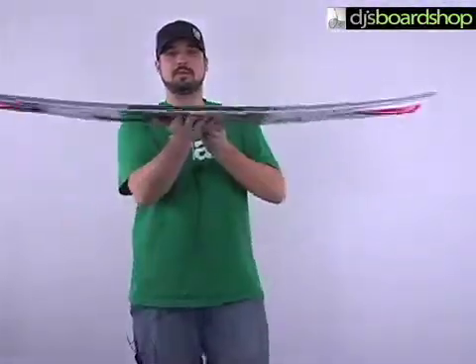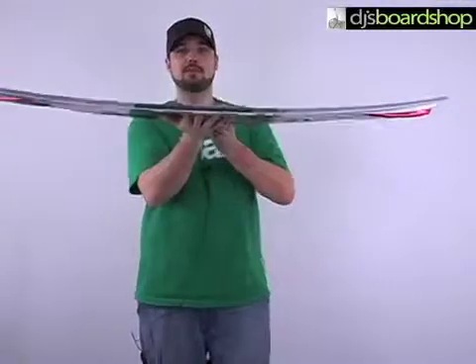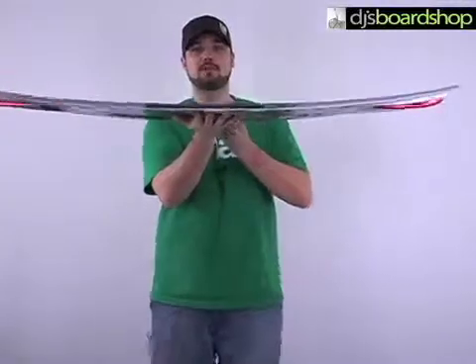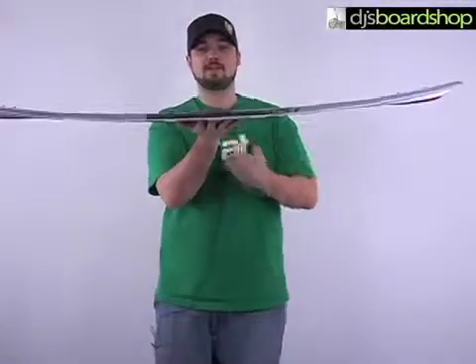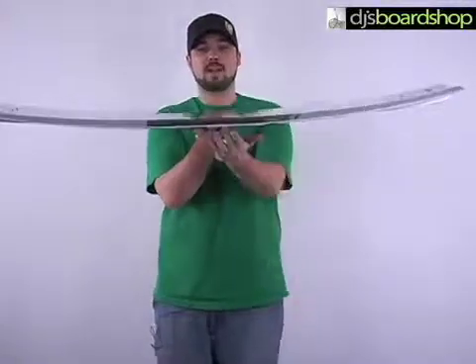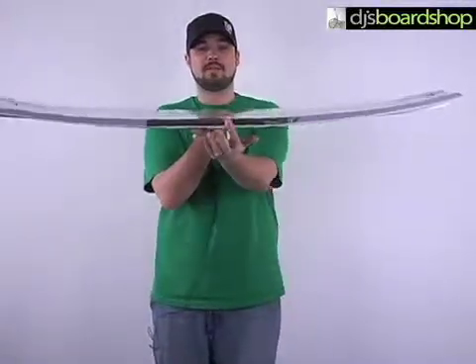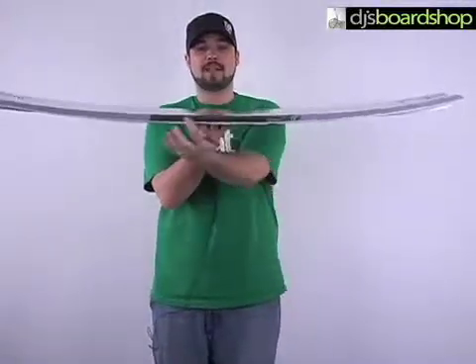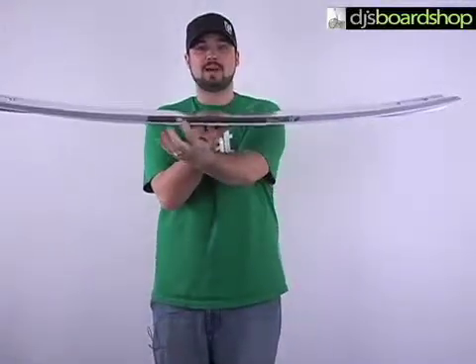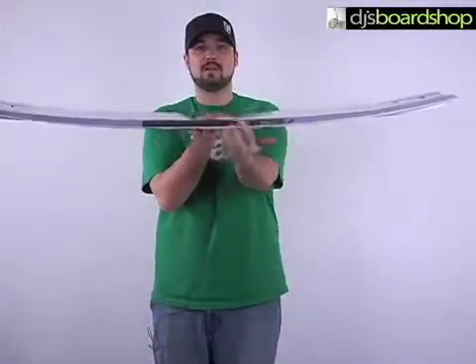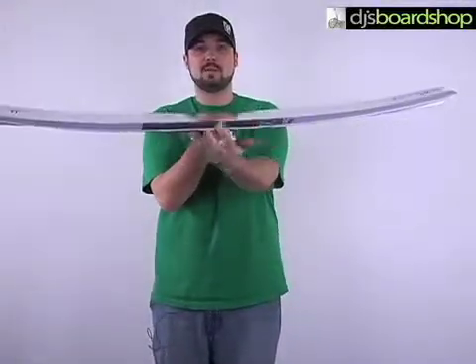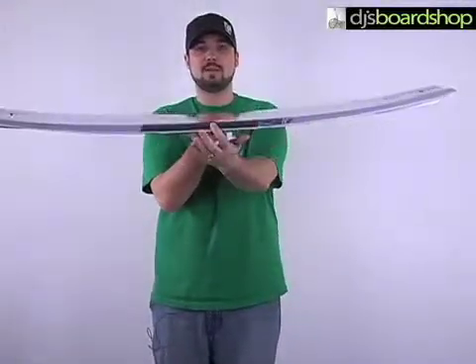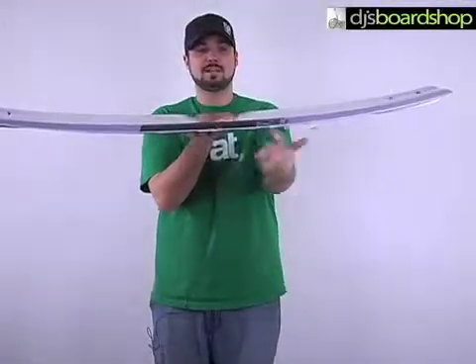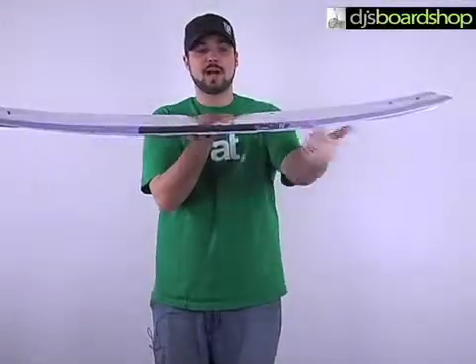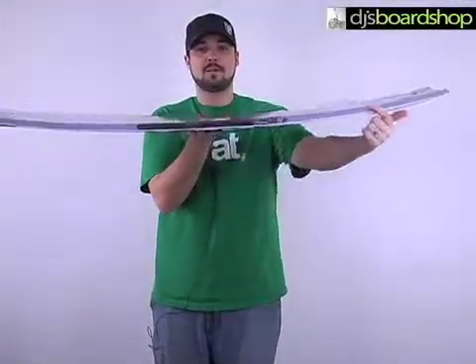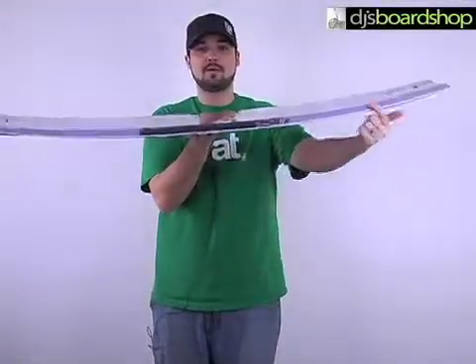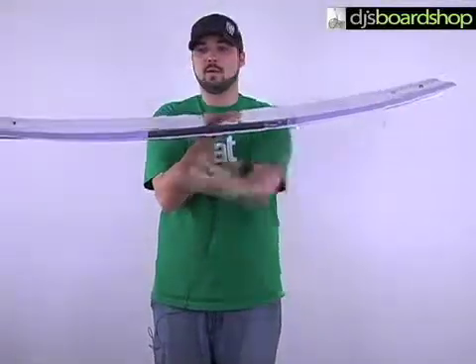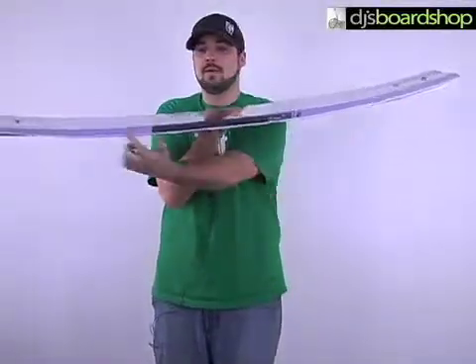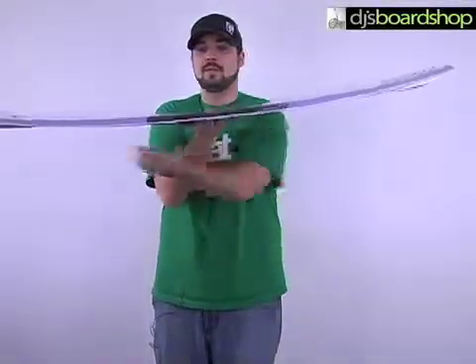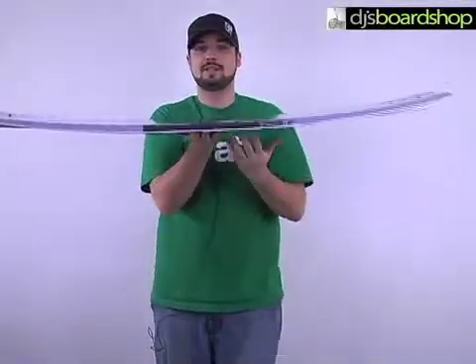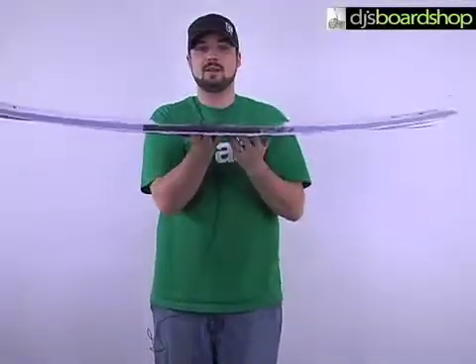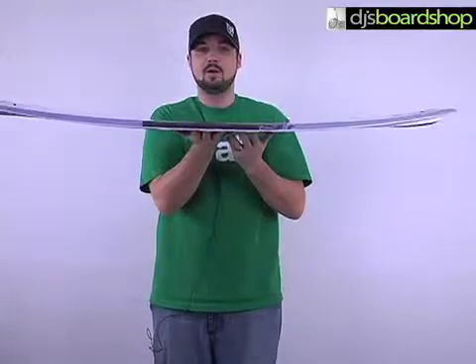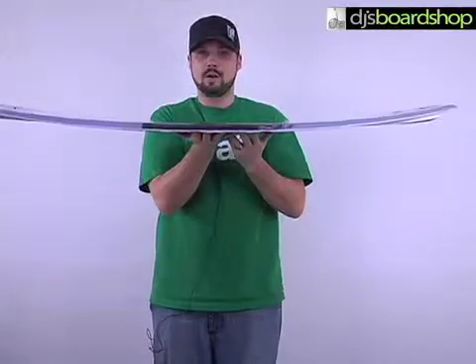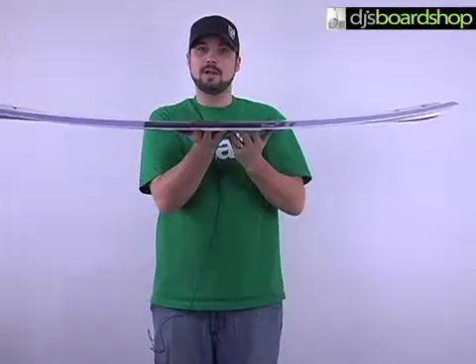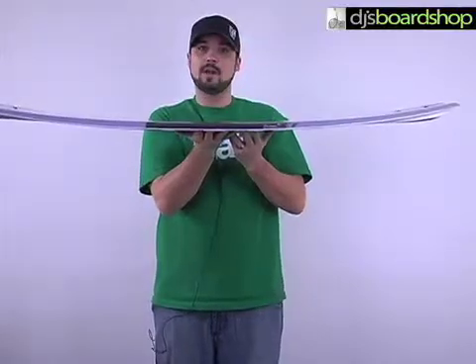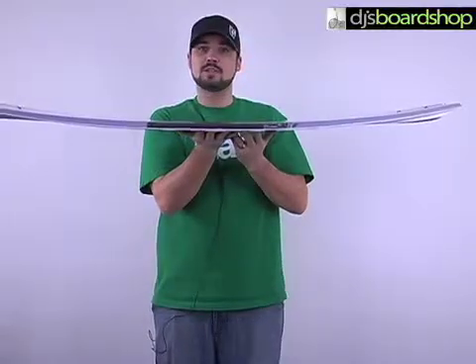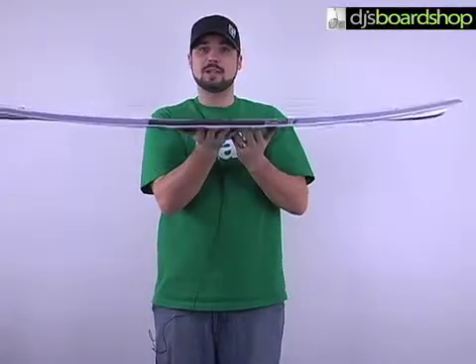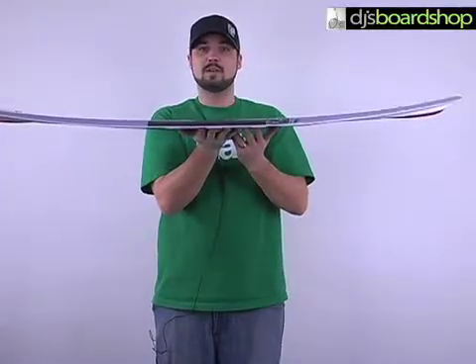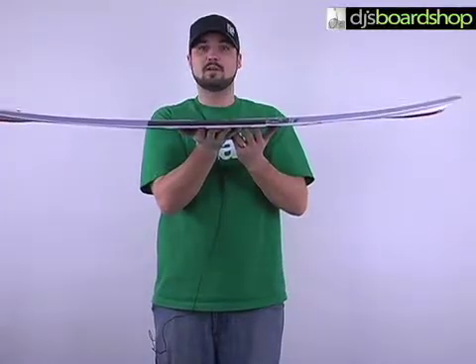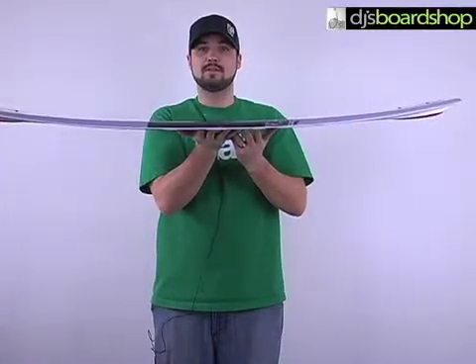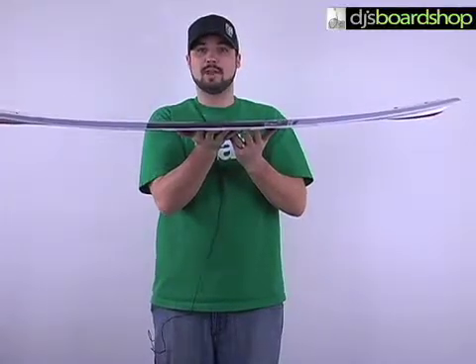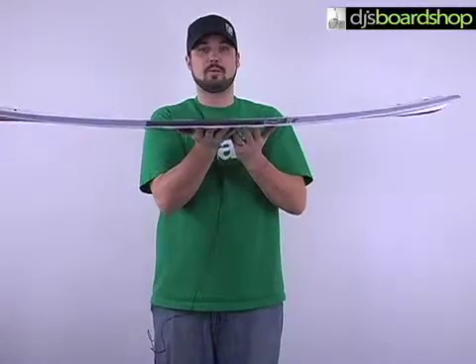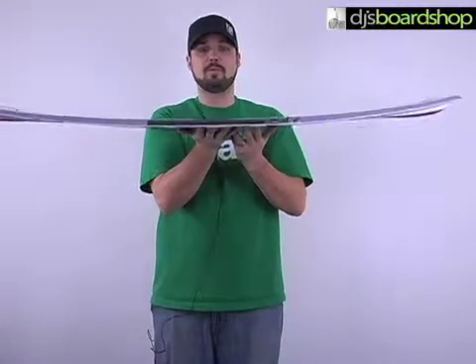What a three-stage rocker is: it's going to have a flat spot here in the middle, and it's going to come up a little bit more on the tip and the tail. When you're coming into the wake, it's just going to give you a little bit more lift, a lot more pop.